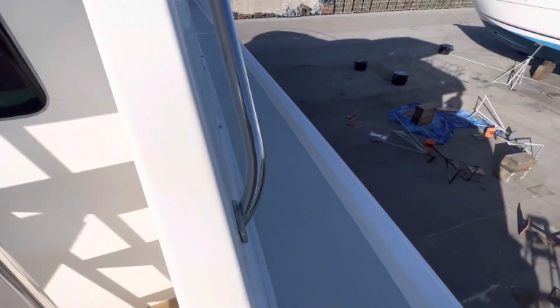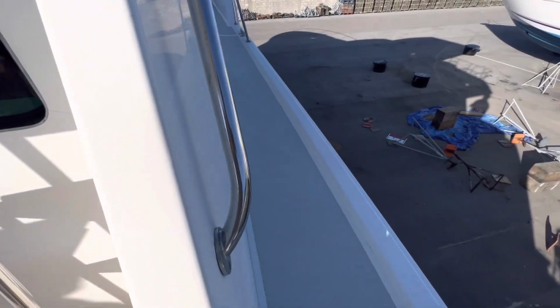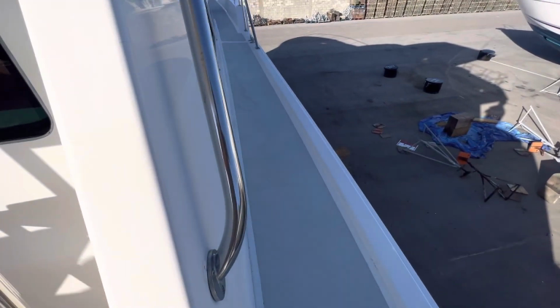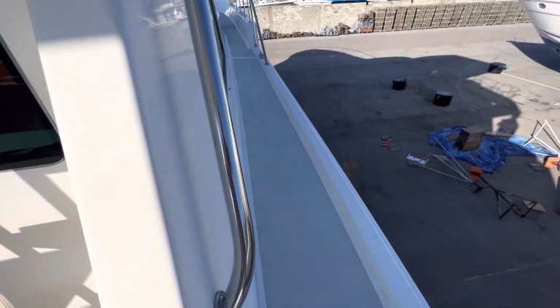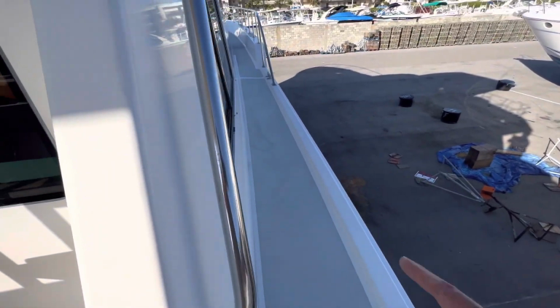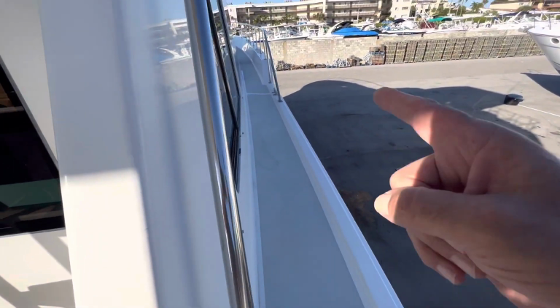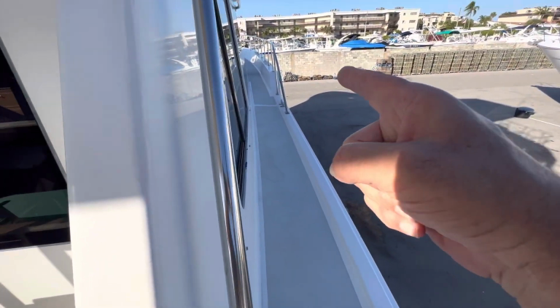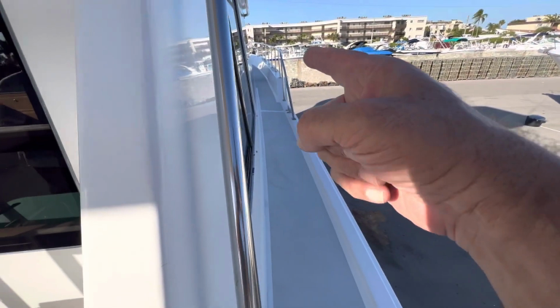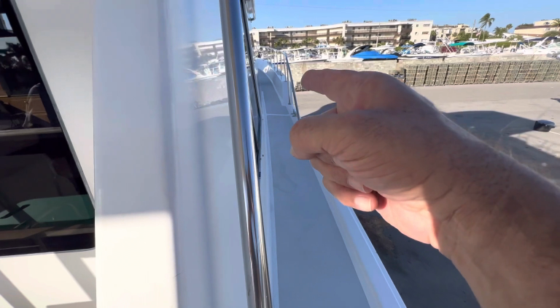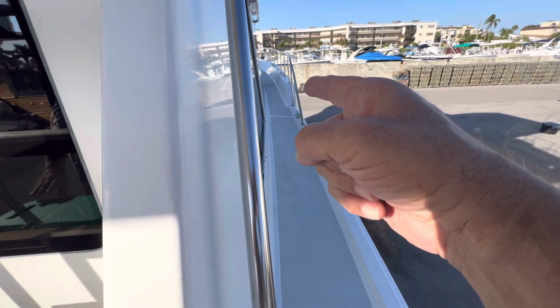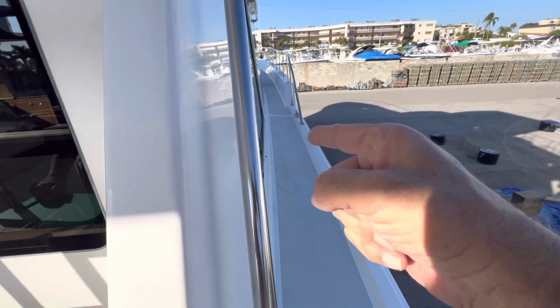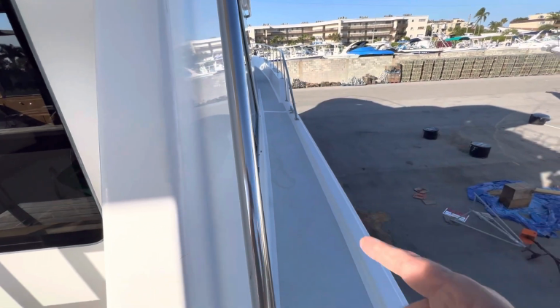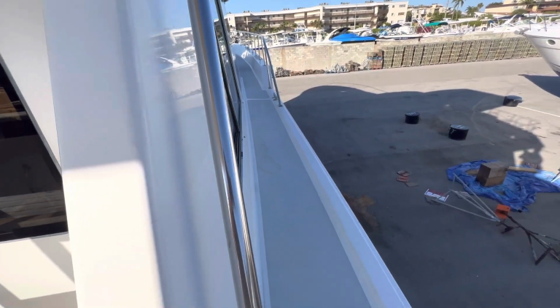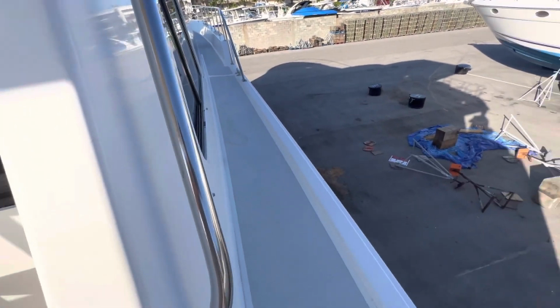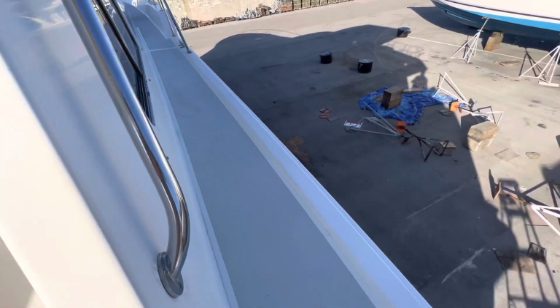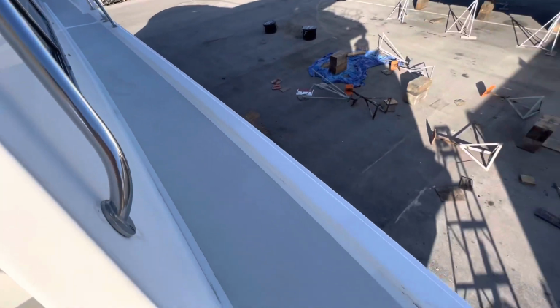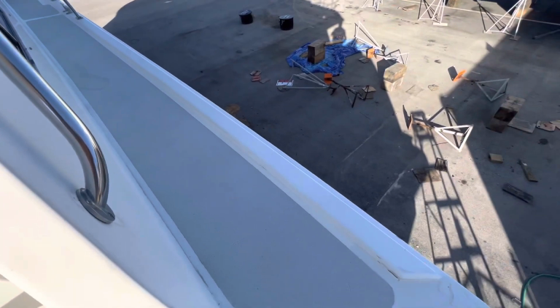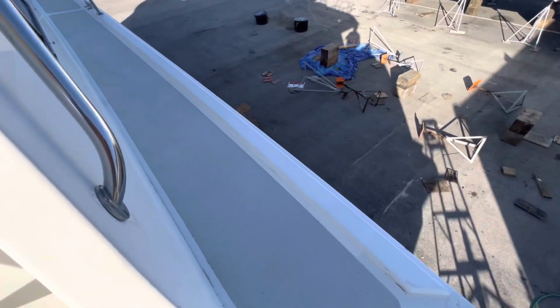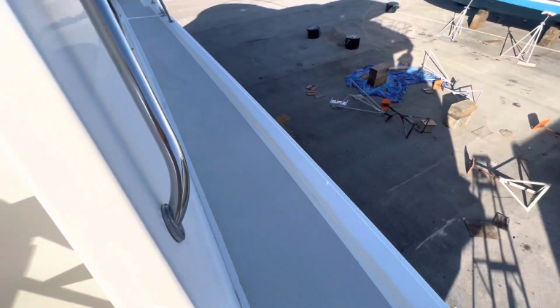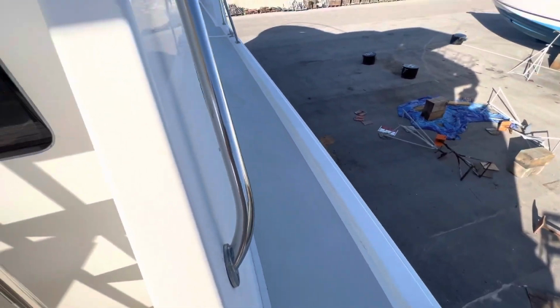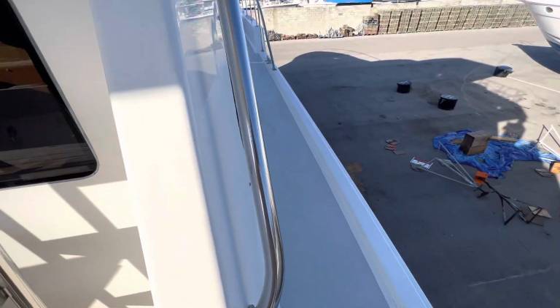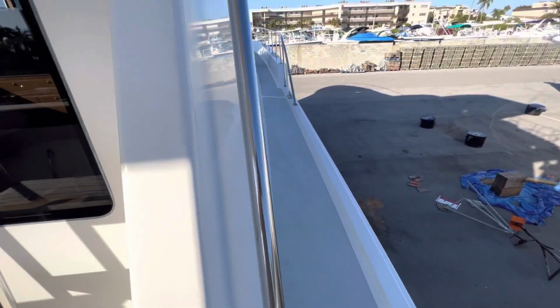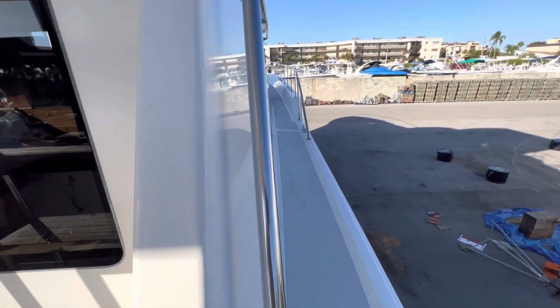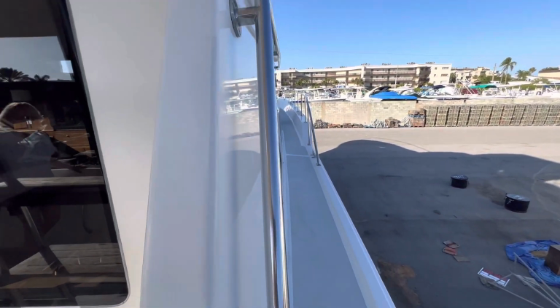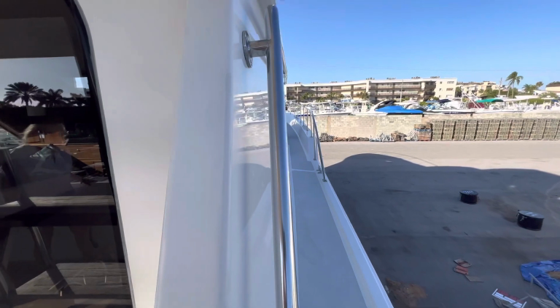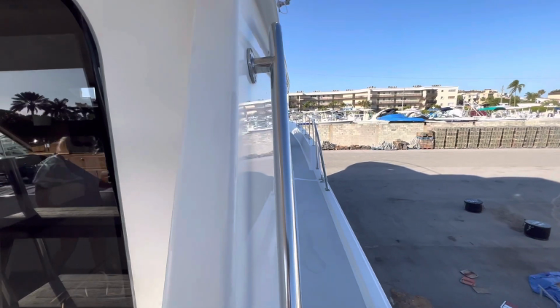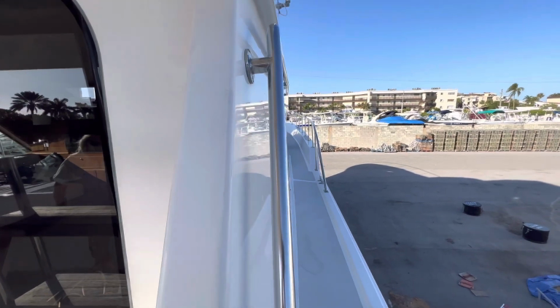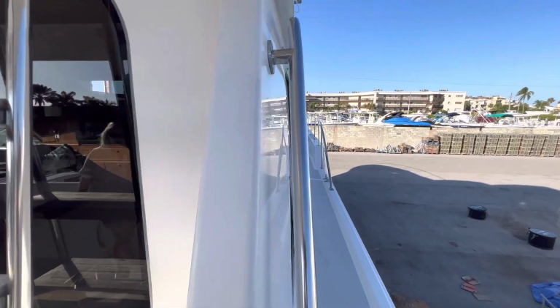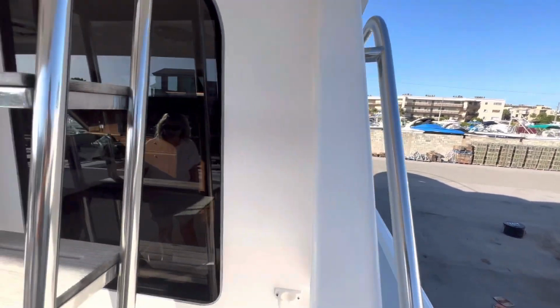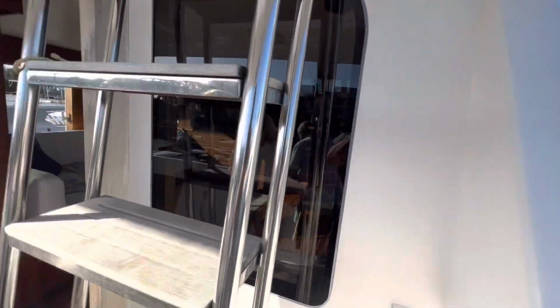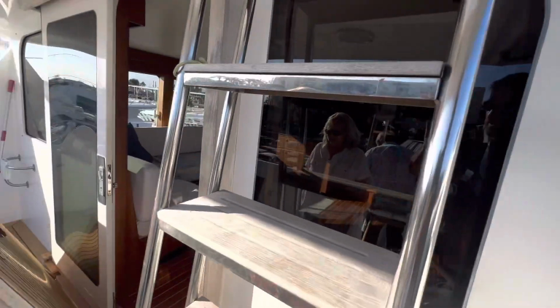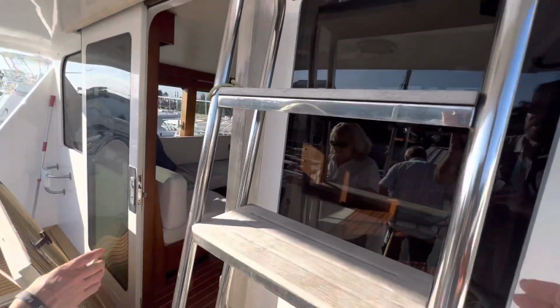Nice wide walk-arounds. I would have liked that they brought the railing all the way down to the end, but they decided to stop it up there.